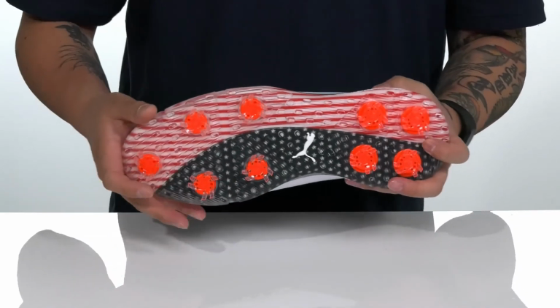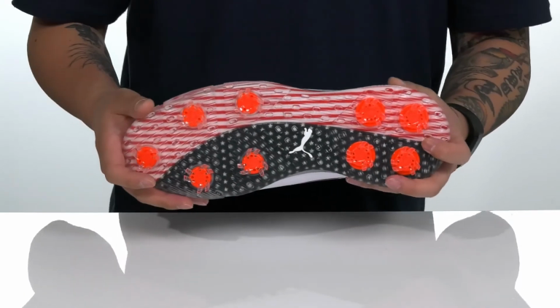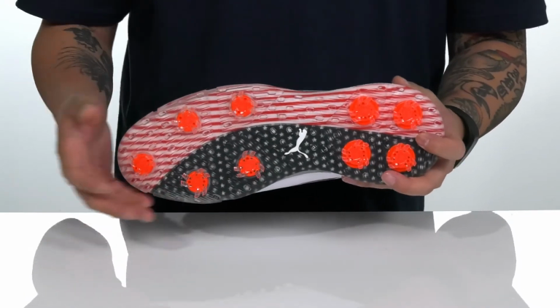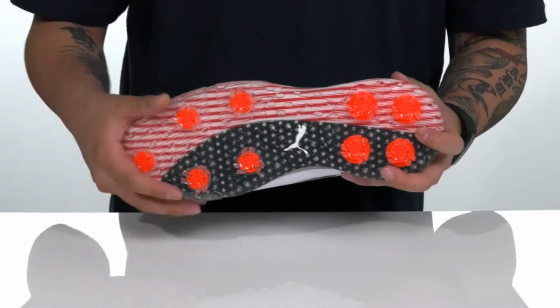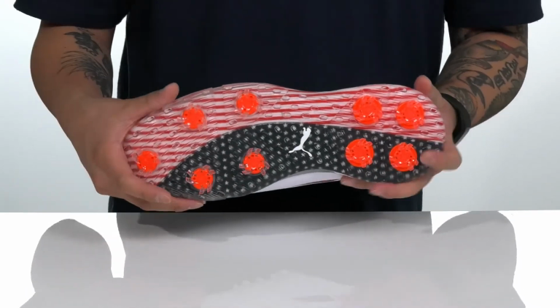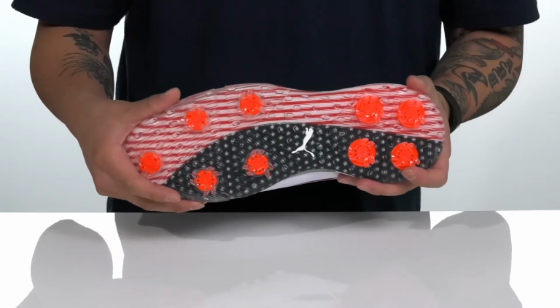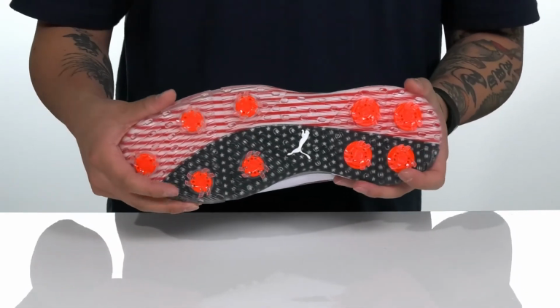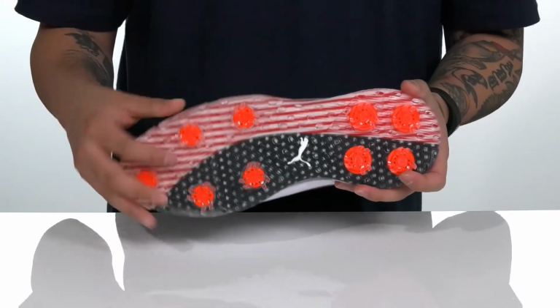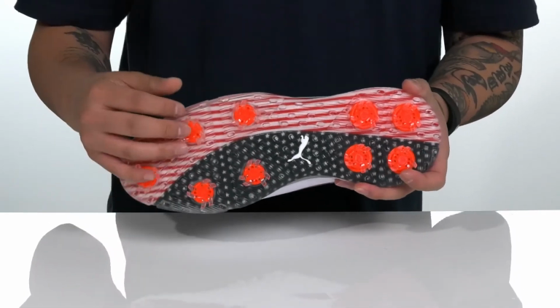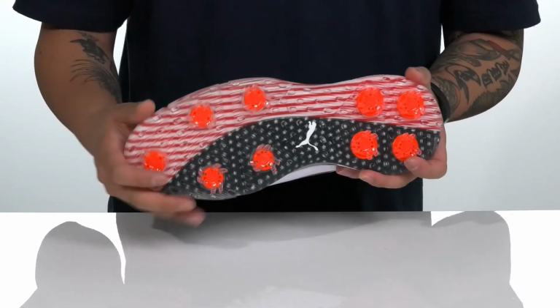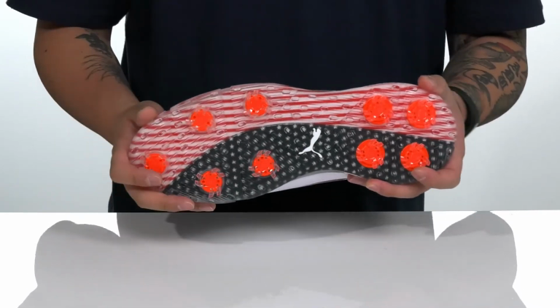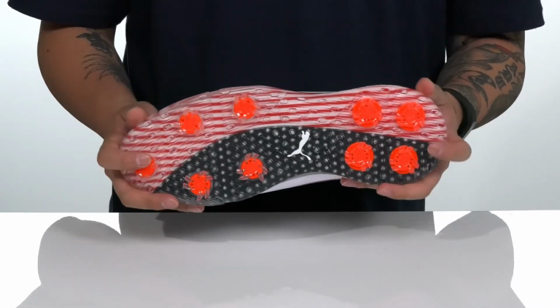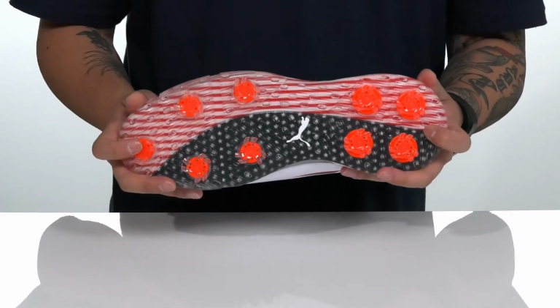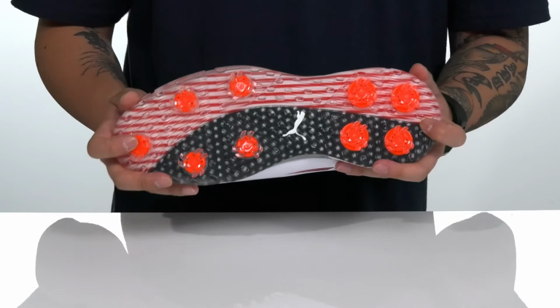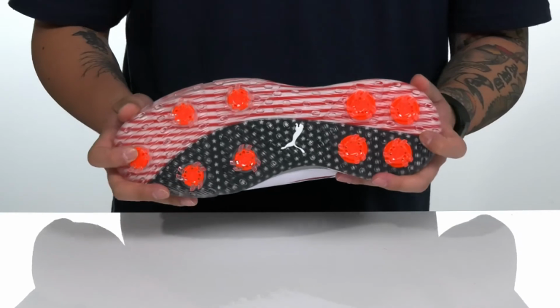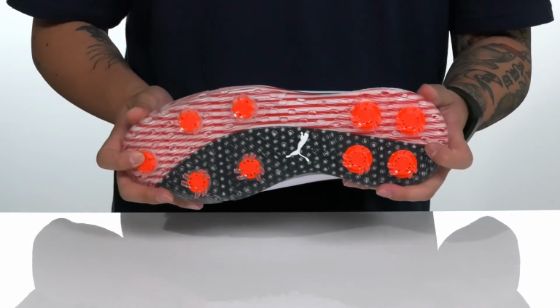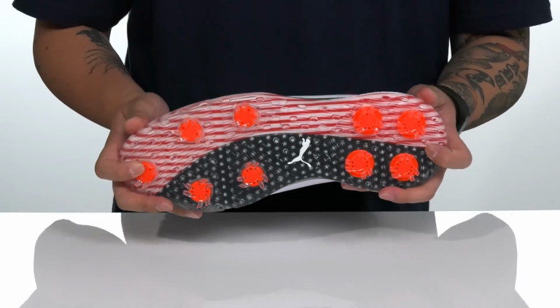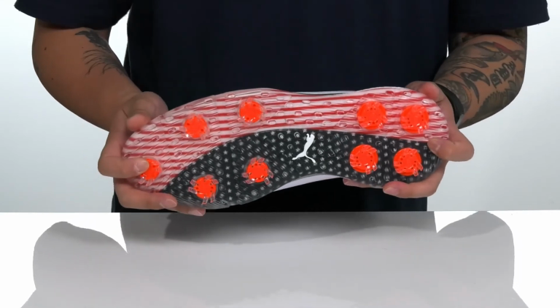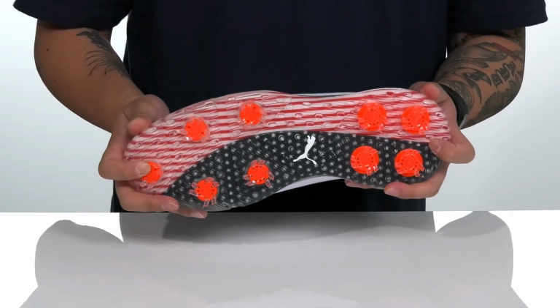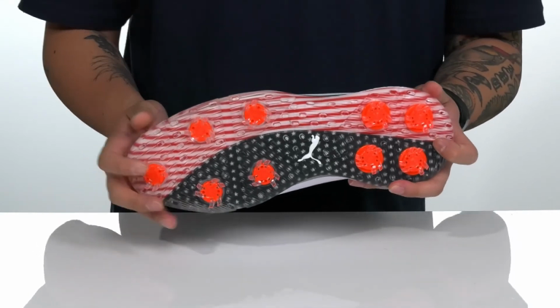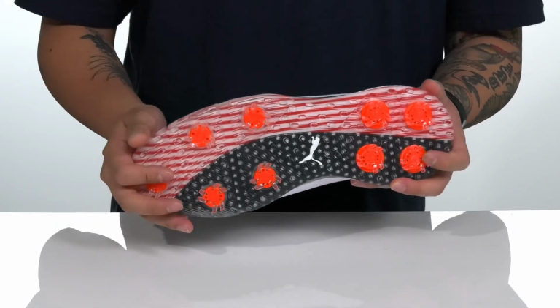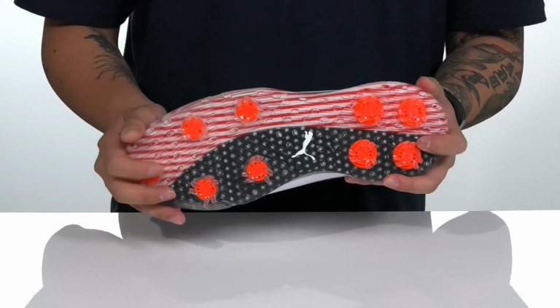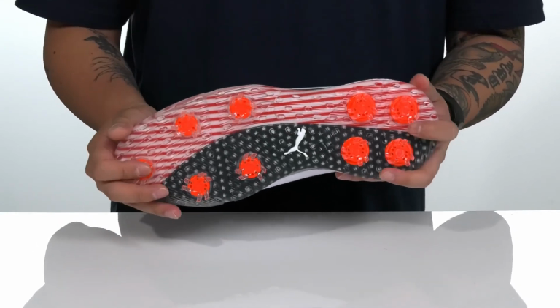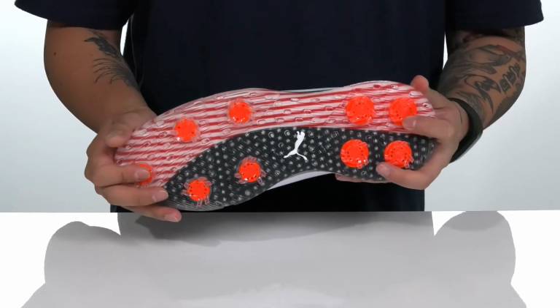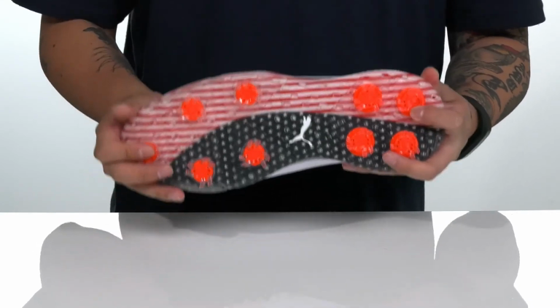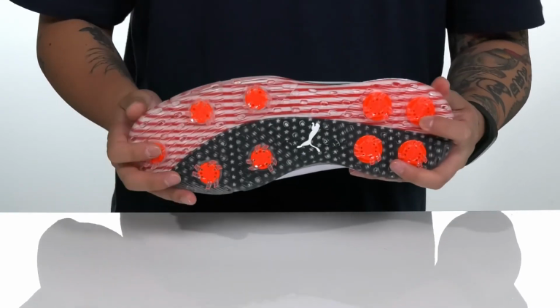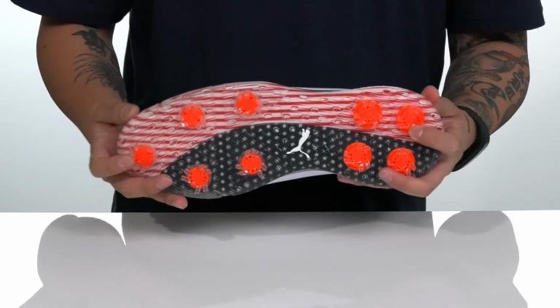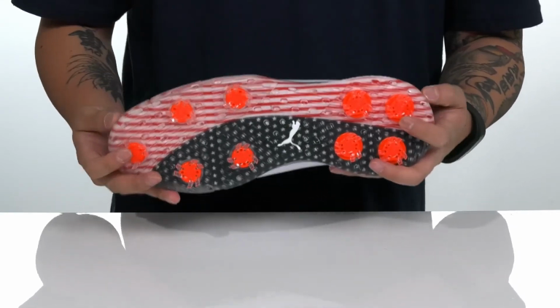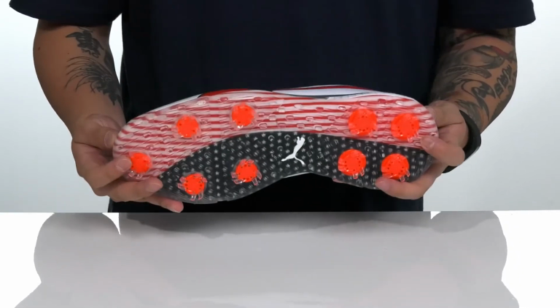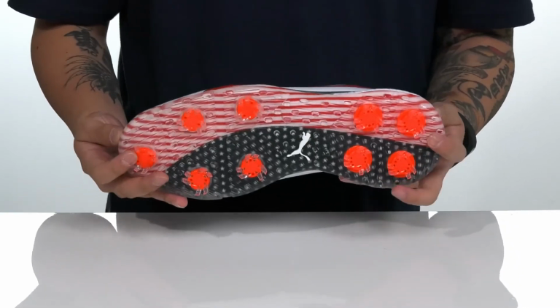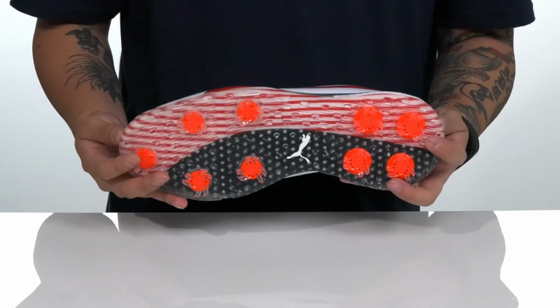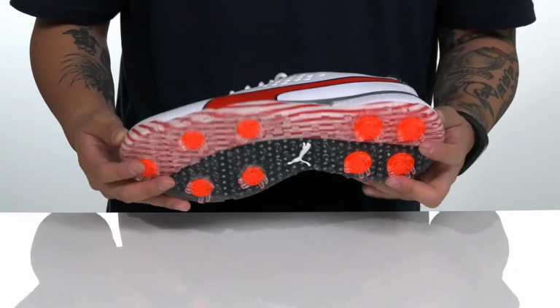This all sits on top of a synthetic outsole with a great see-through design that has the stars and stripes. You've also got a great cleated design to keep you stable out on the greens.